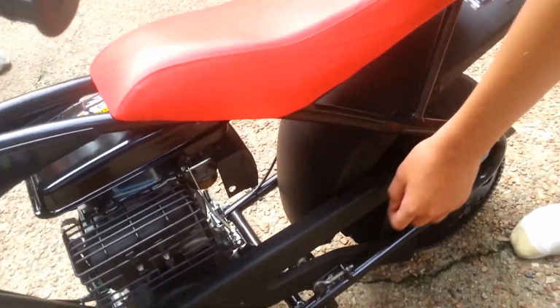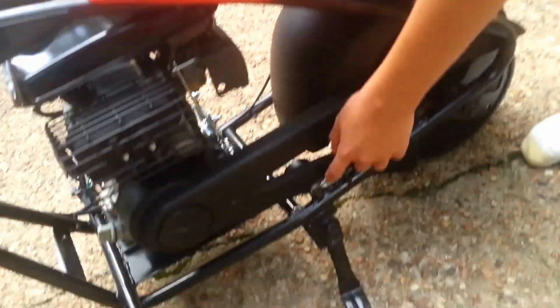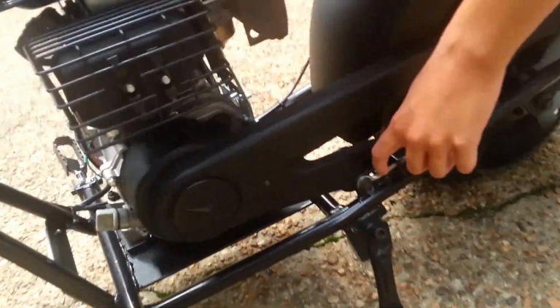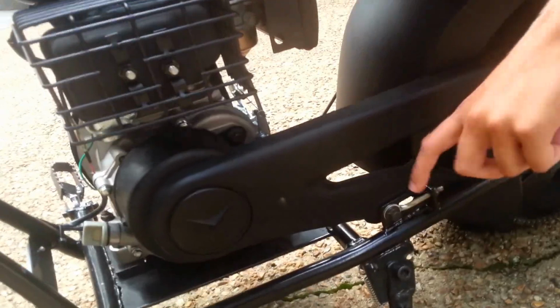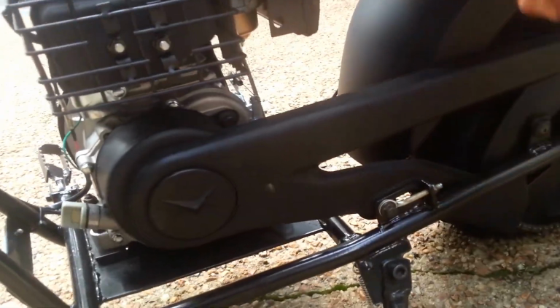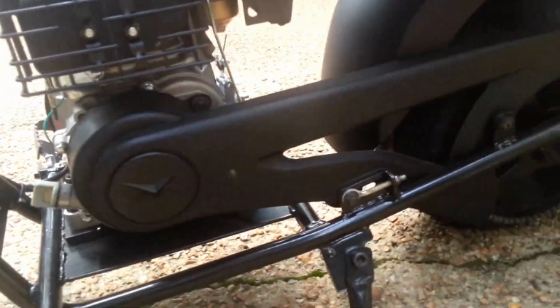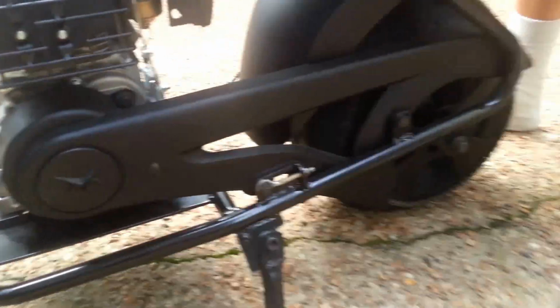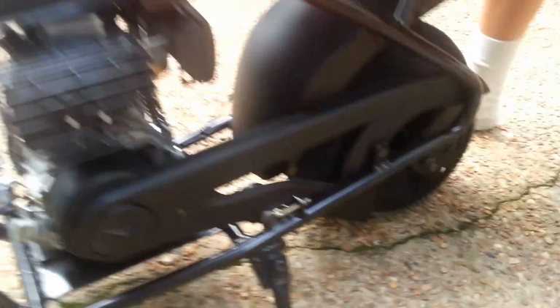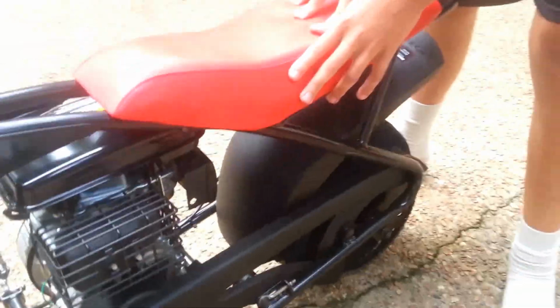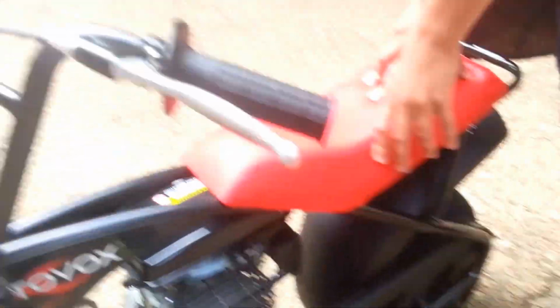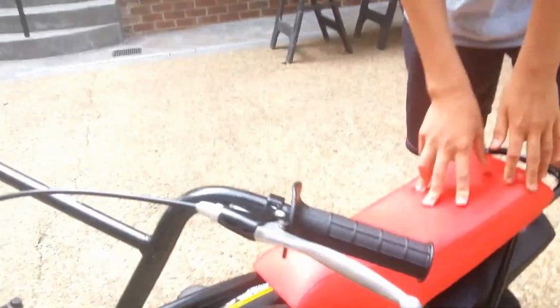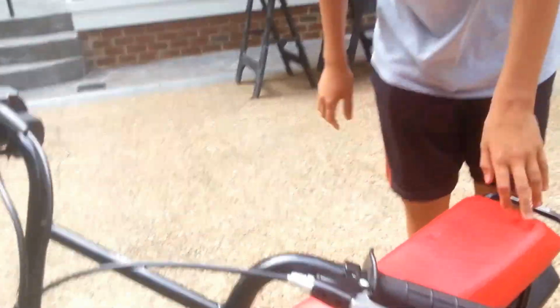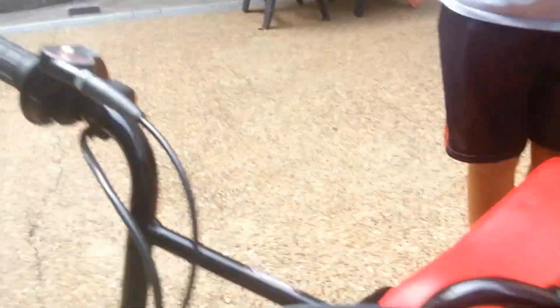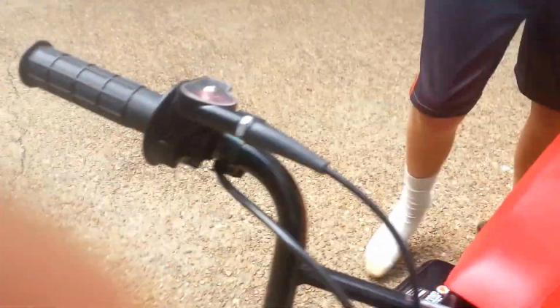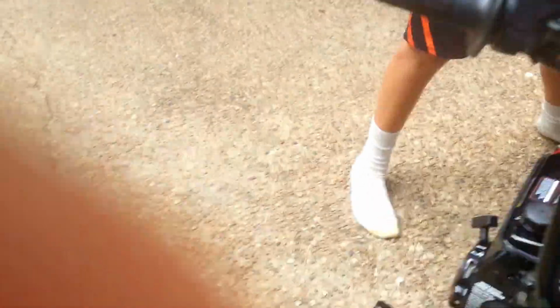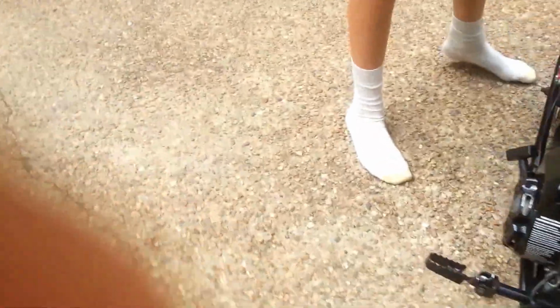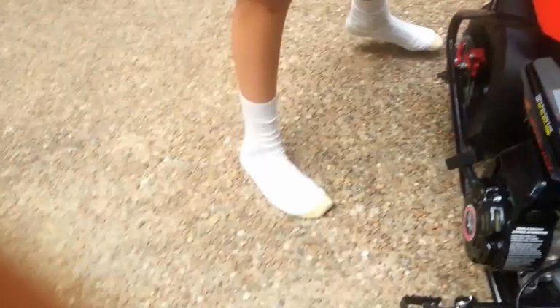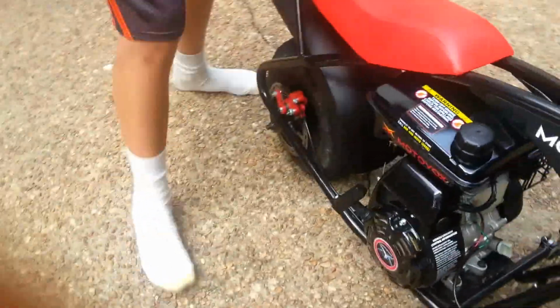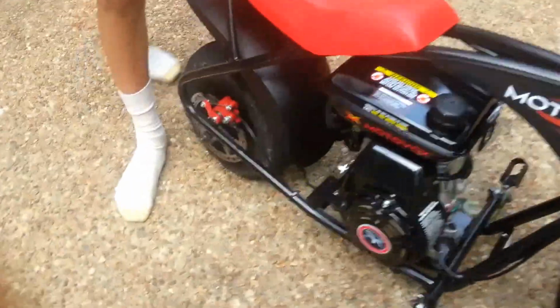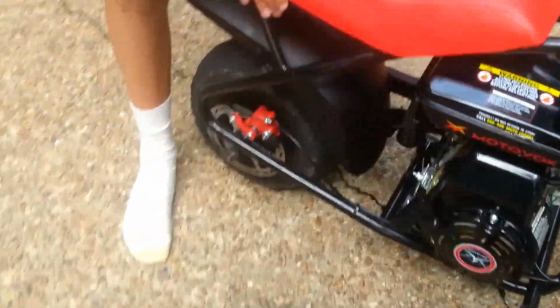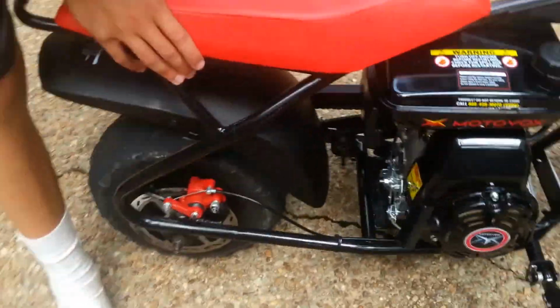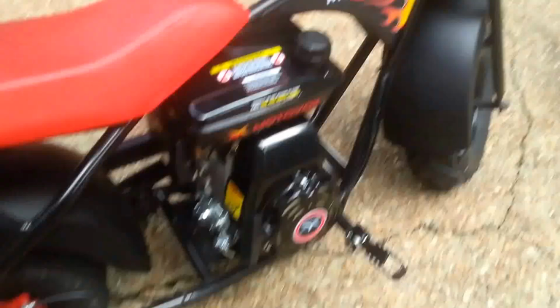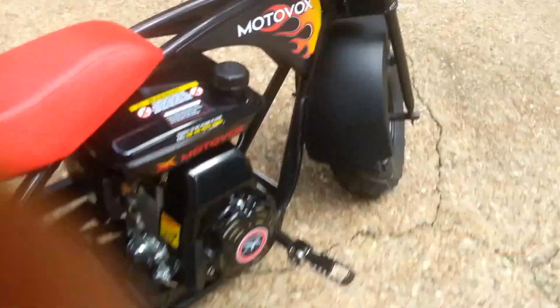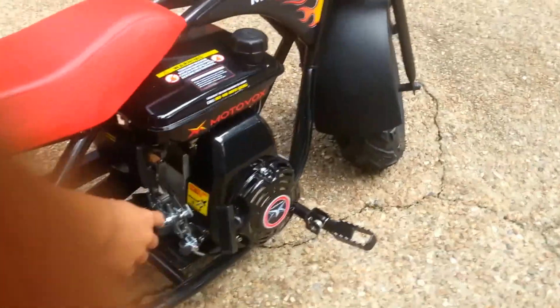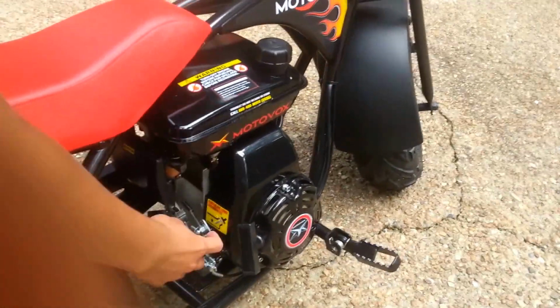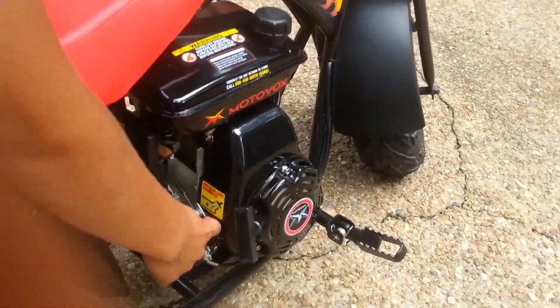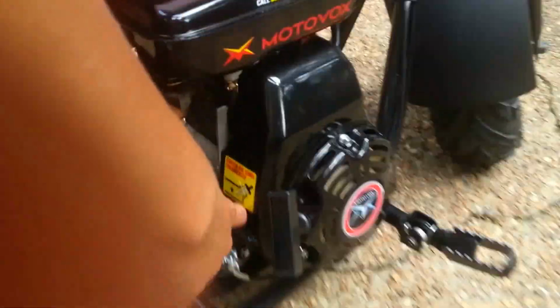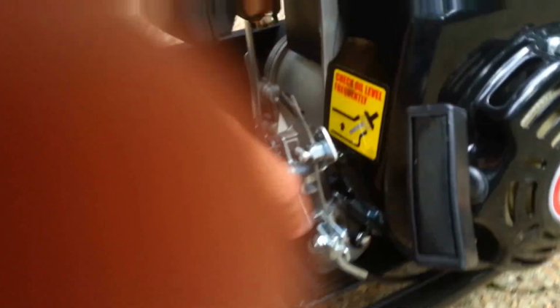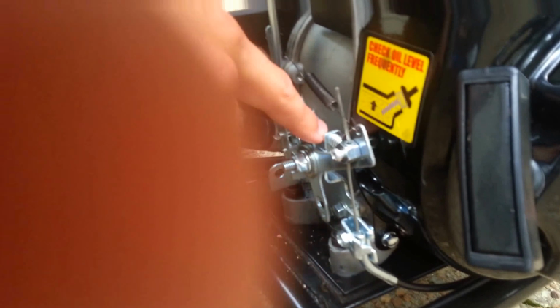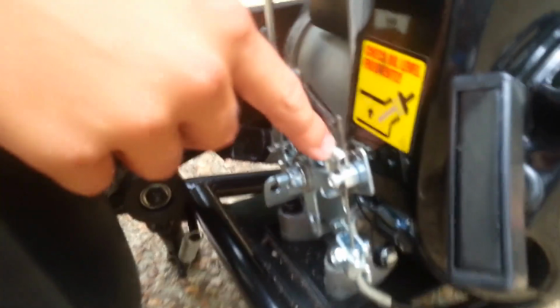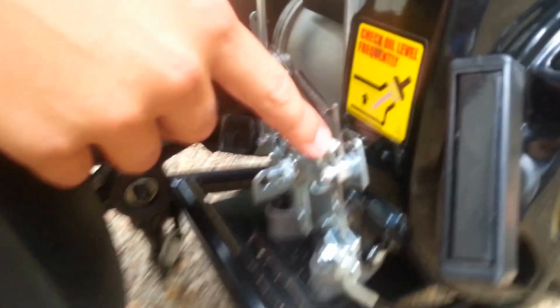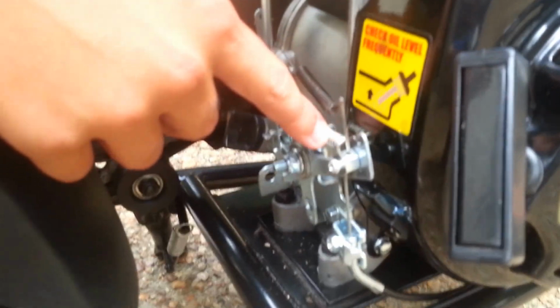This is where you adjust it — you take that off and you can tighten or loosen it. Also, there's a speed limiter back here. So if you wanted to make it go faster, you just take out the screw or unscrew it a little bit more. I don't know if you can see that right there, that screw.